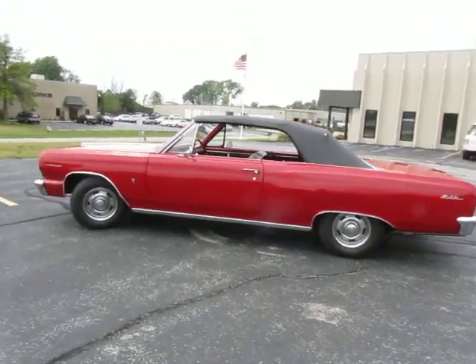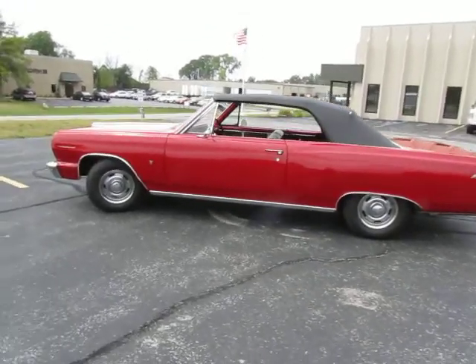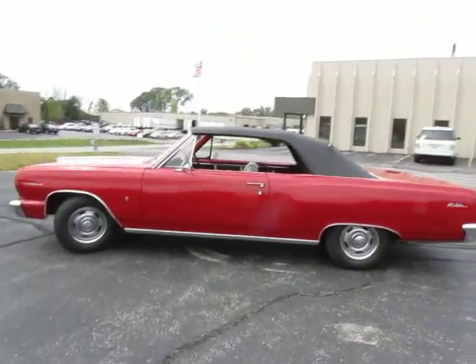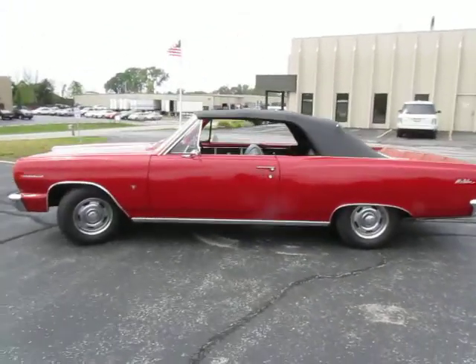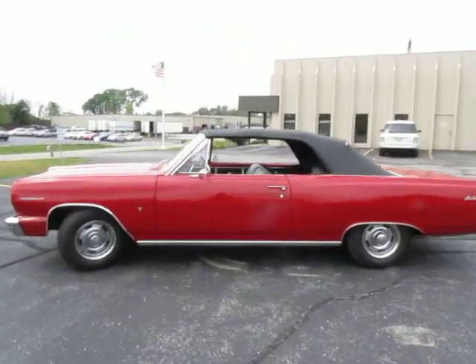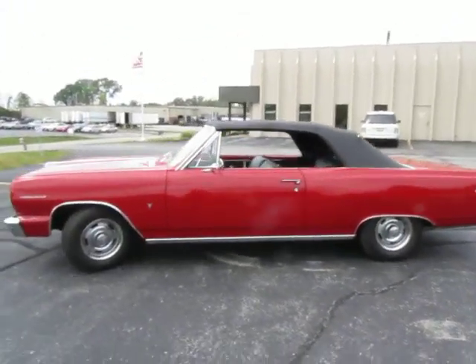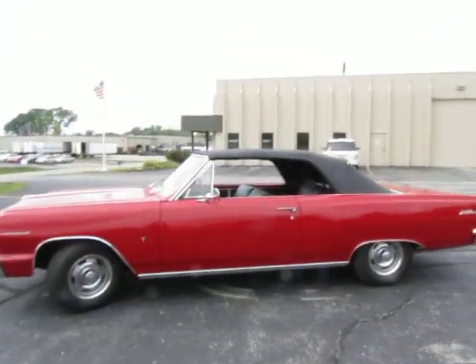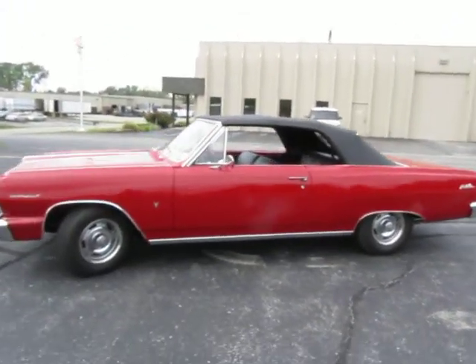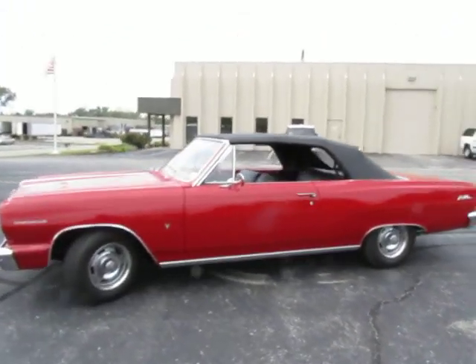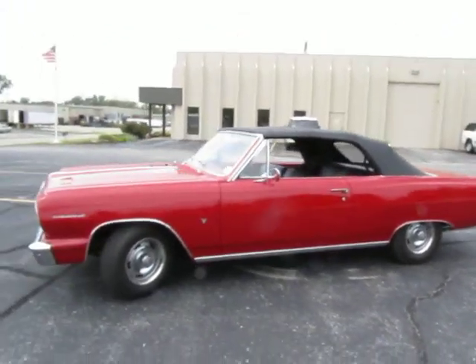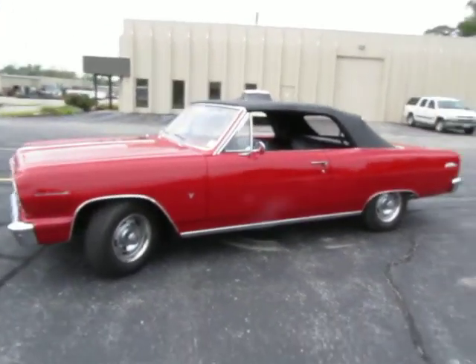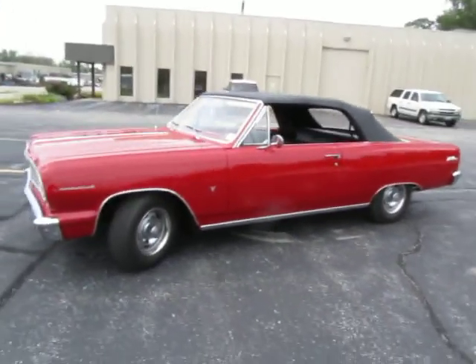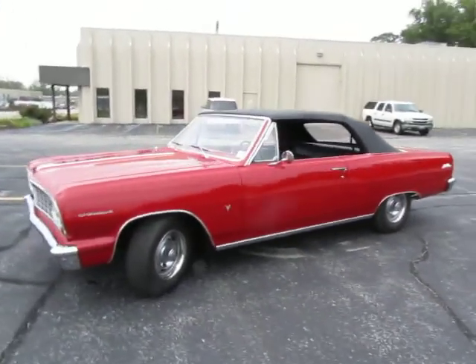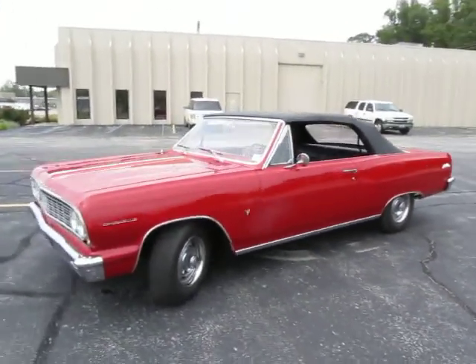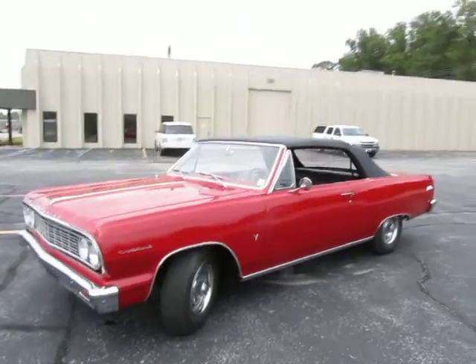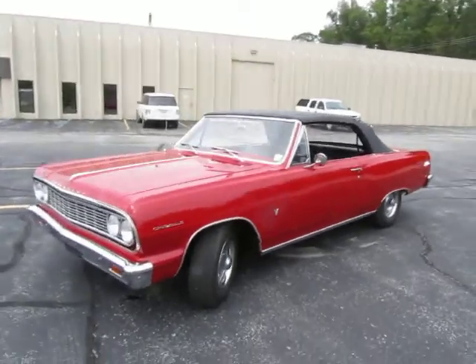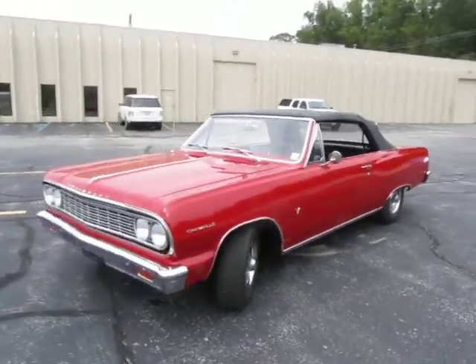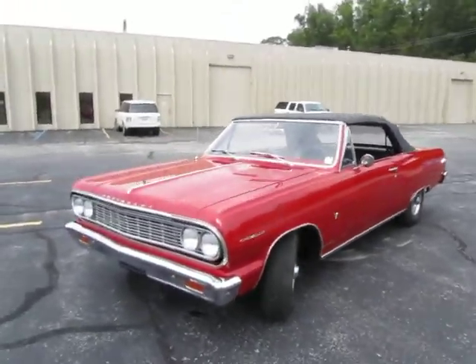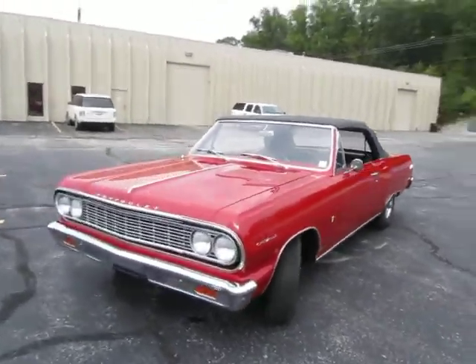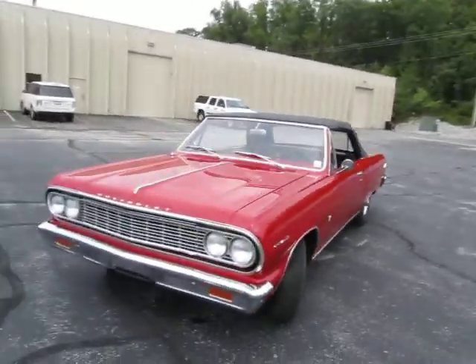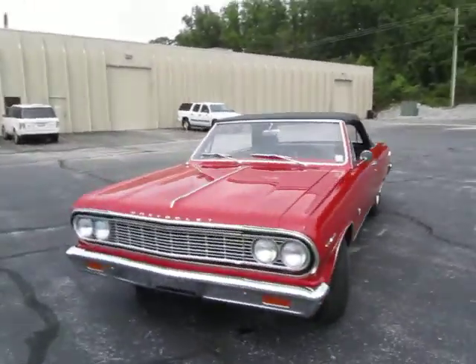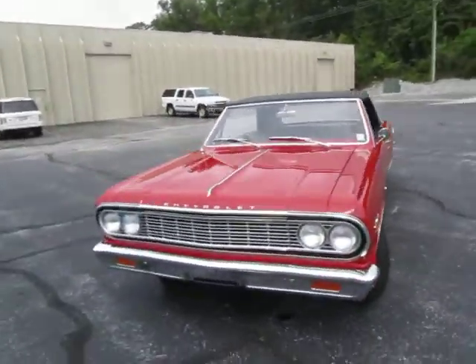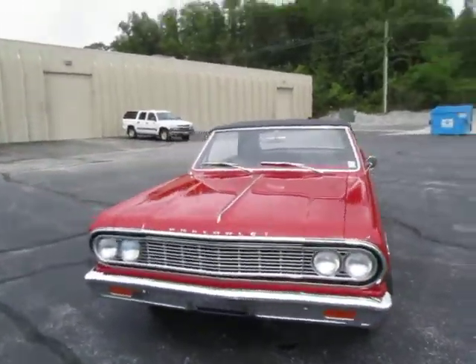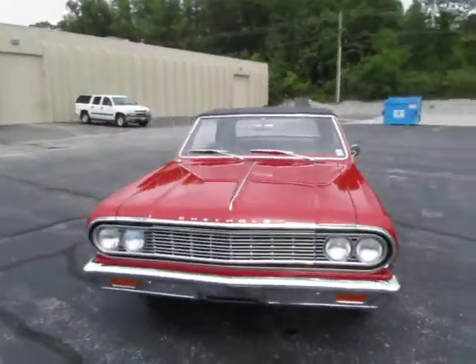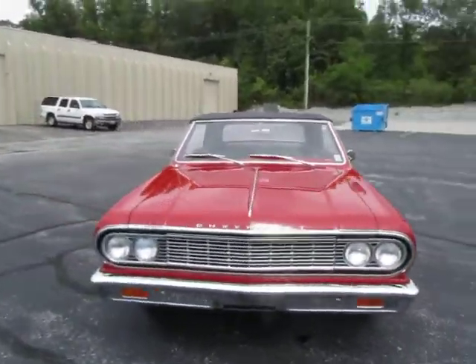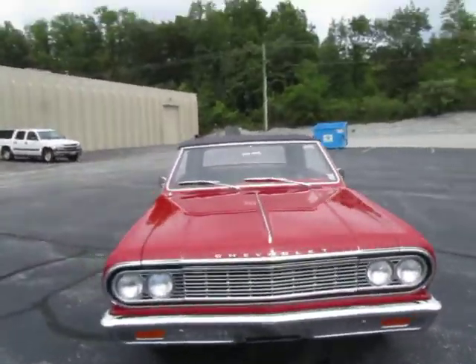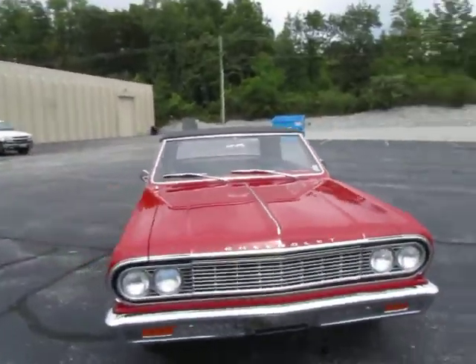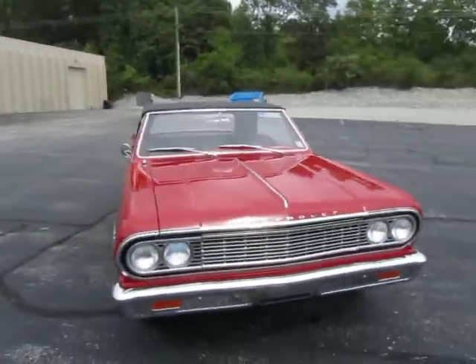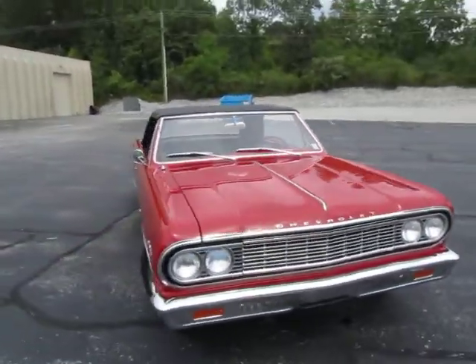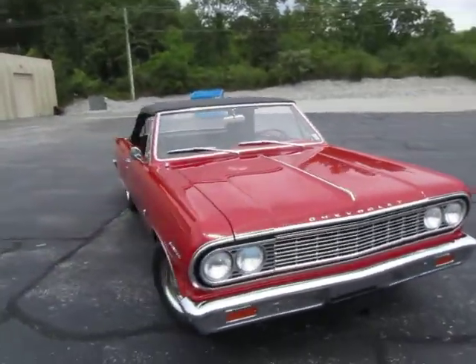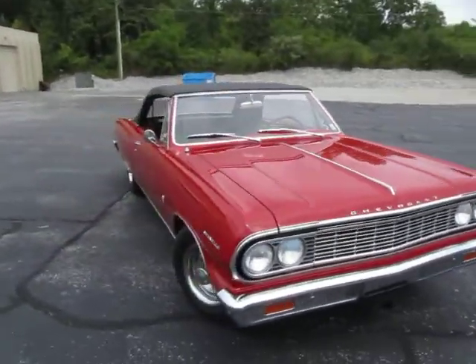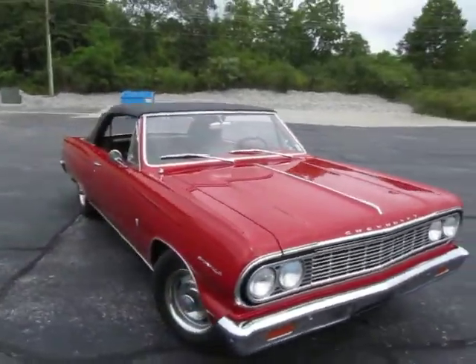Hey guys, this is Rich here at the Ultra Motorsports Warehouse, Fort Wayne, Indiana, taking a look at this 1964 Malibu Chevelle convertible.